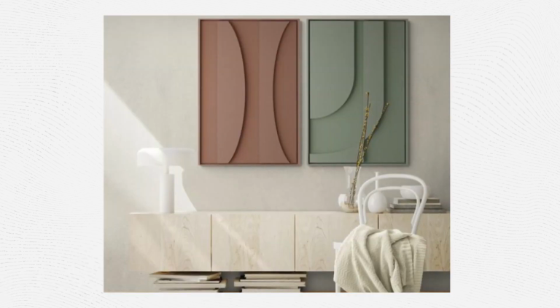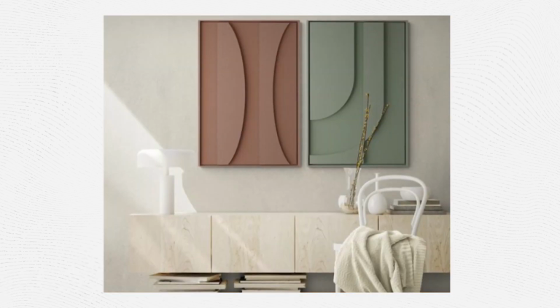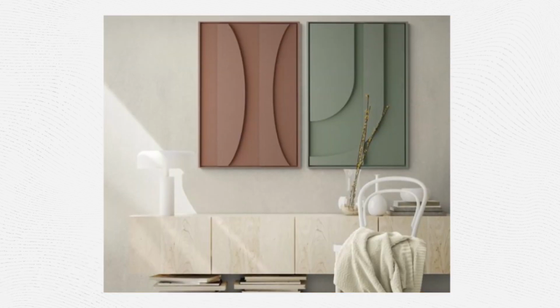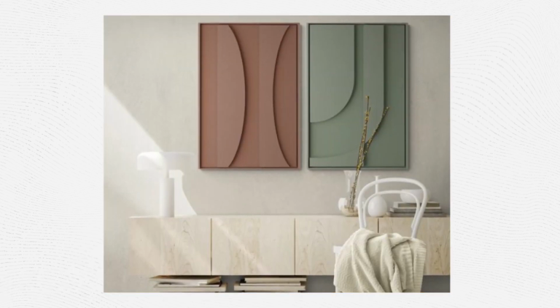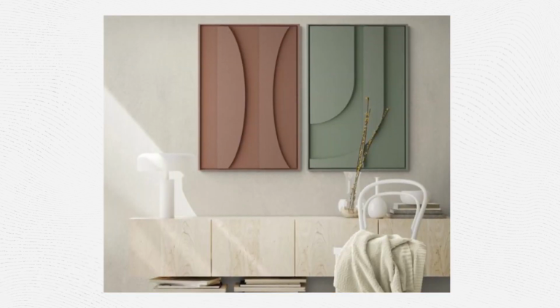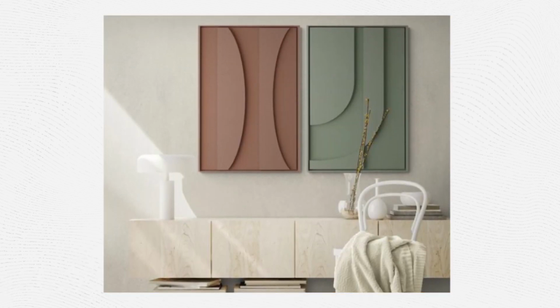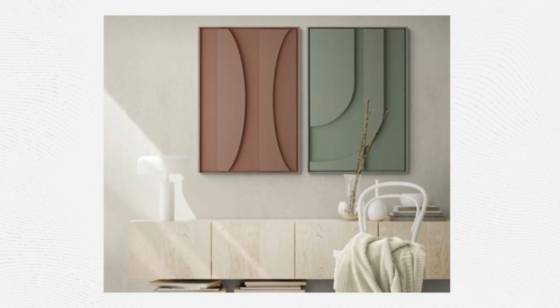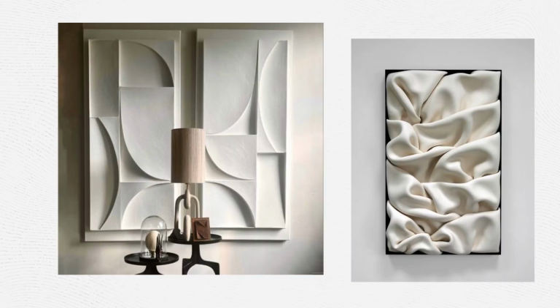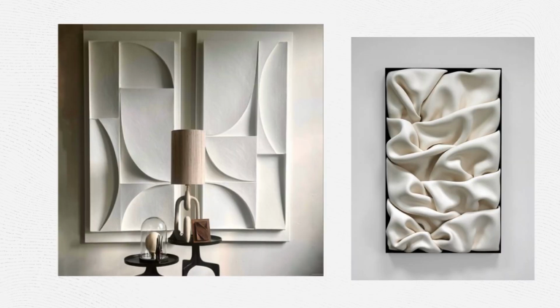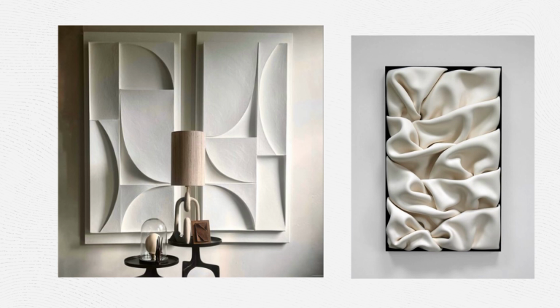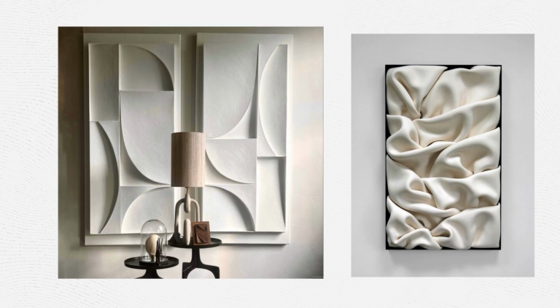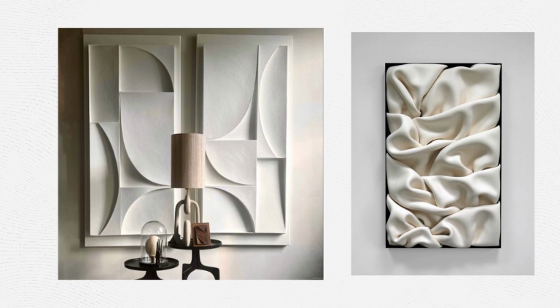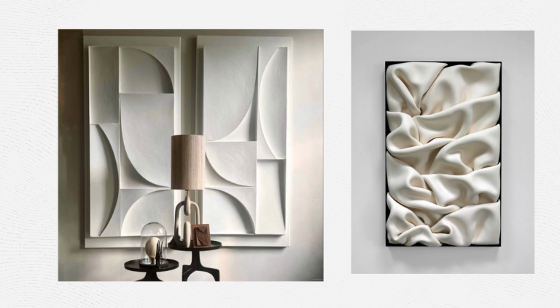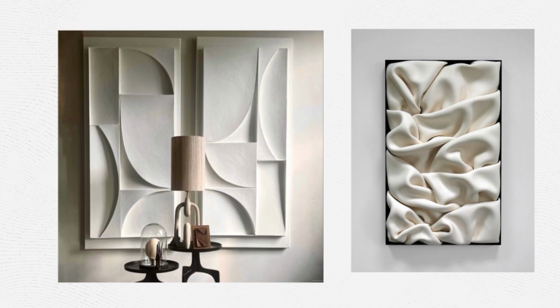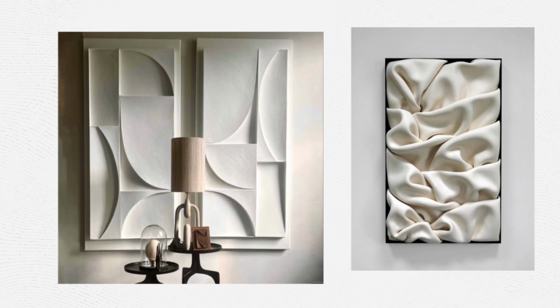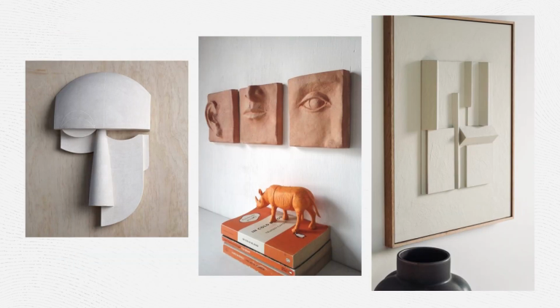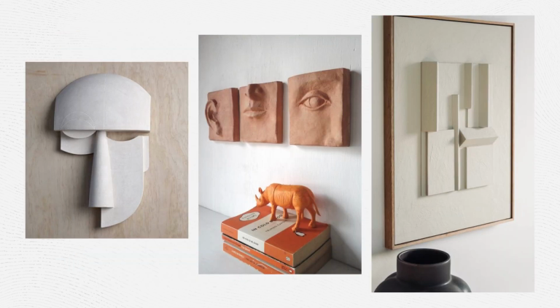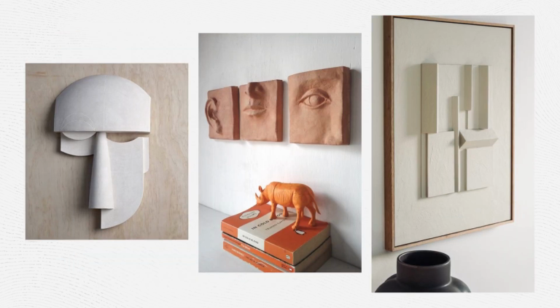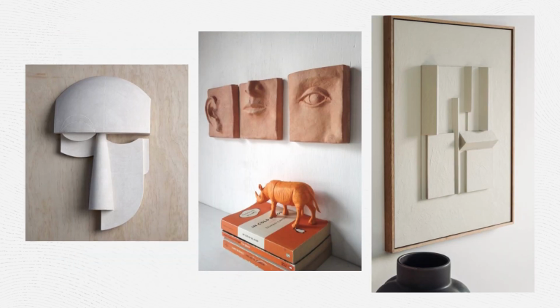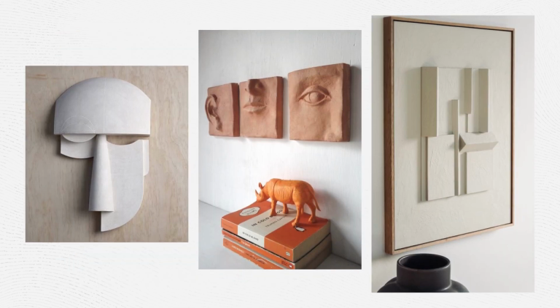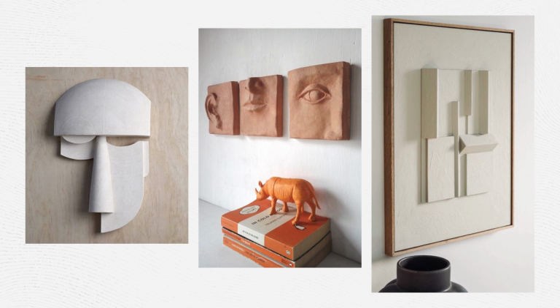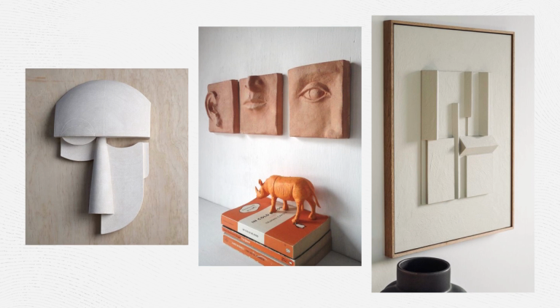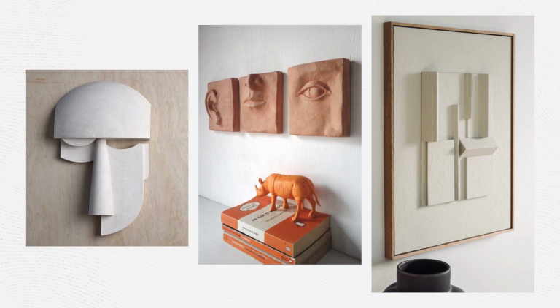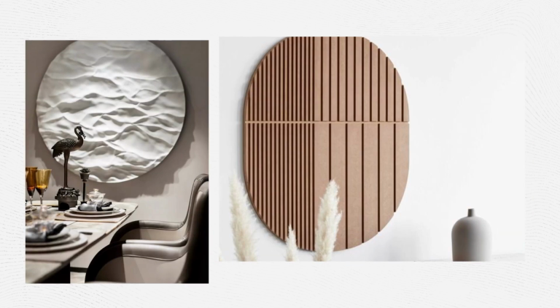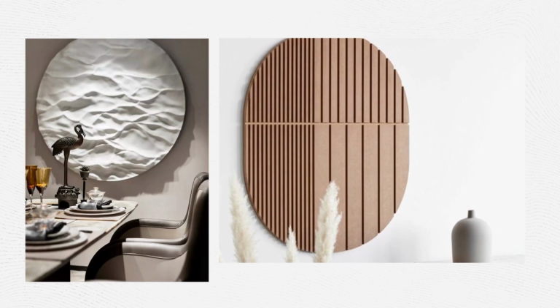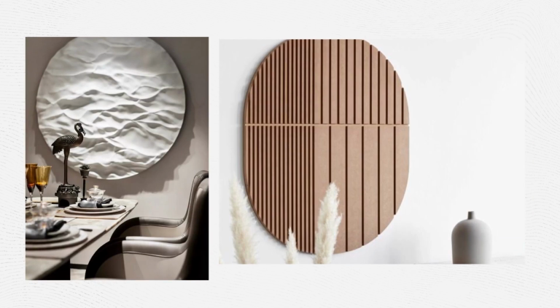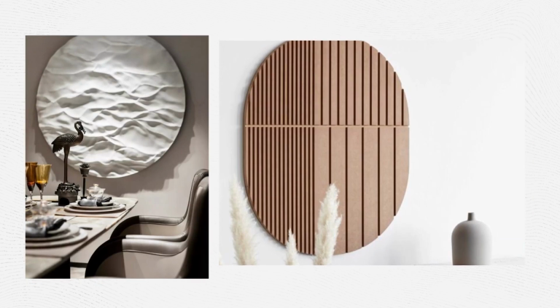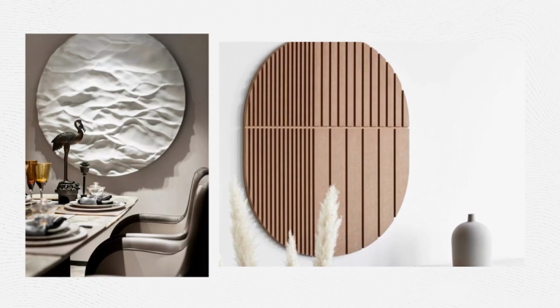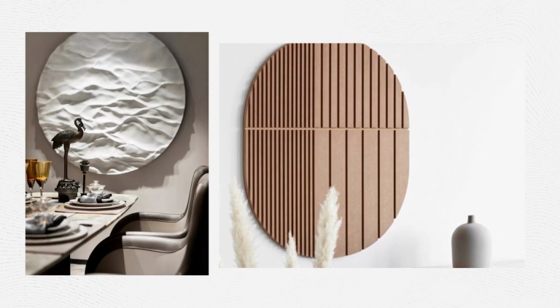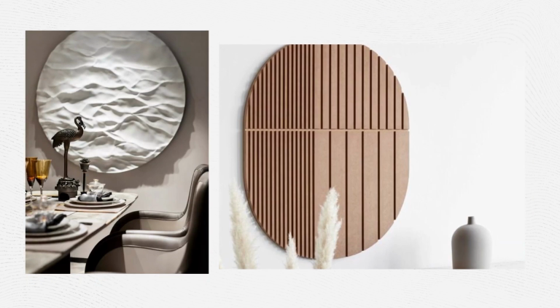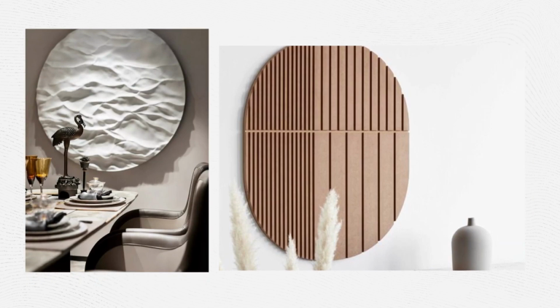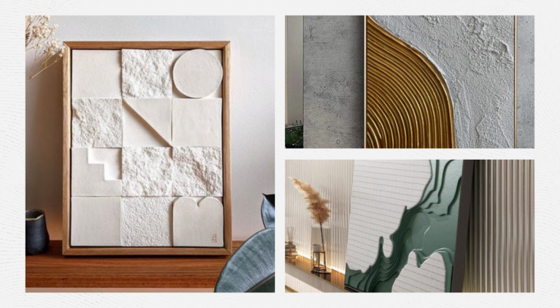Similar to the previous trend, we are talking about depth — and the art in your home is also moving a step forward. Don't think of photo prints; try minimal 3D art. Think of the depth and how the art is playing with lights and shadows.